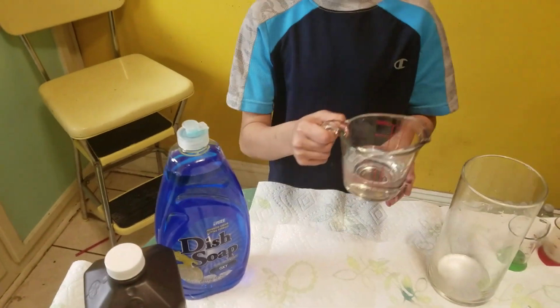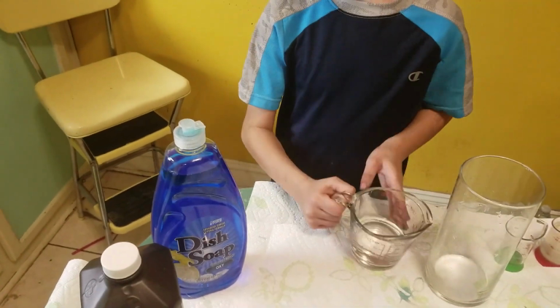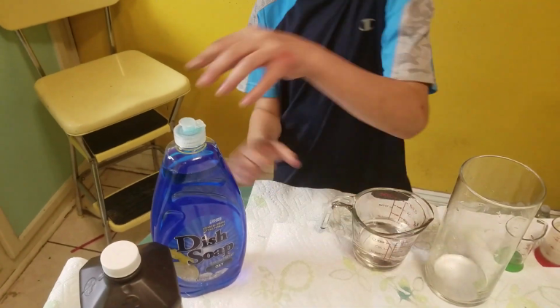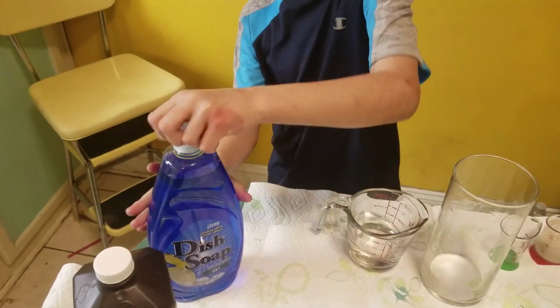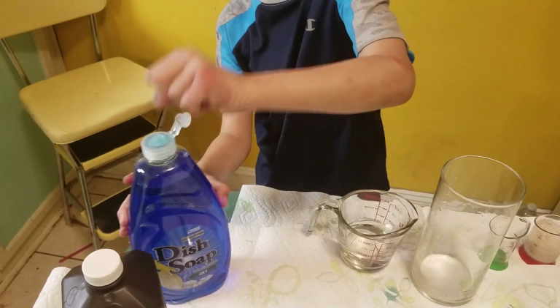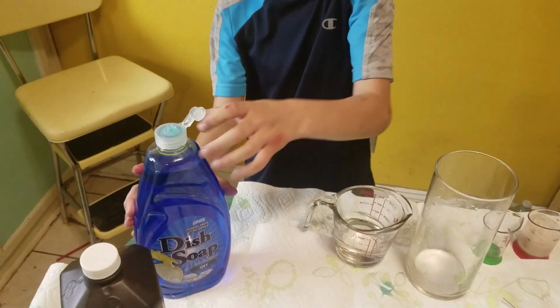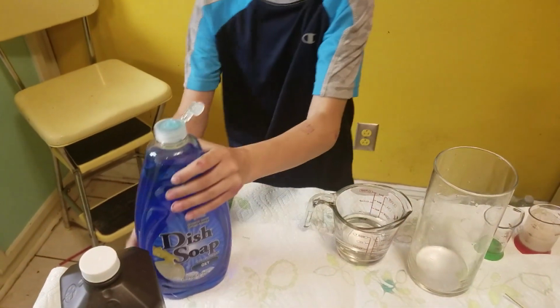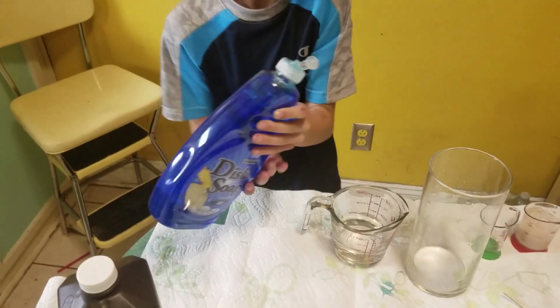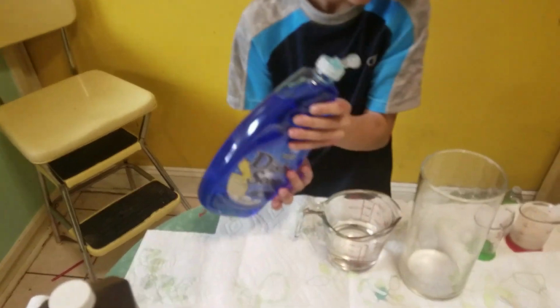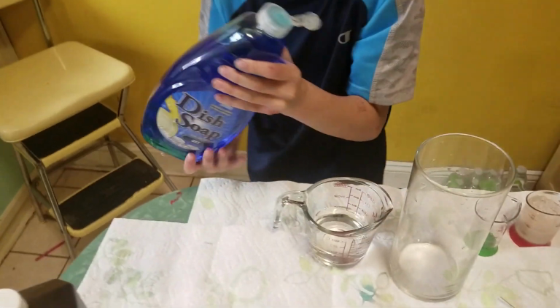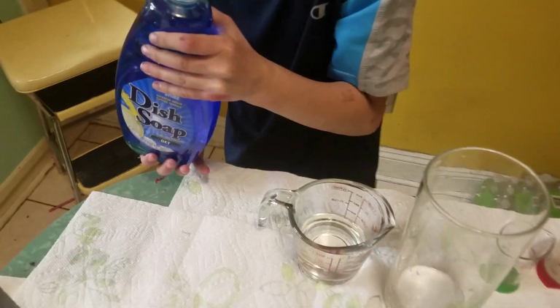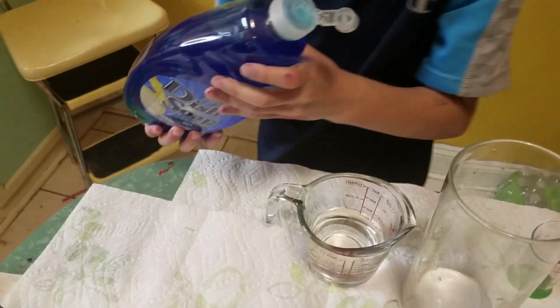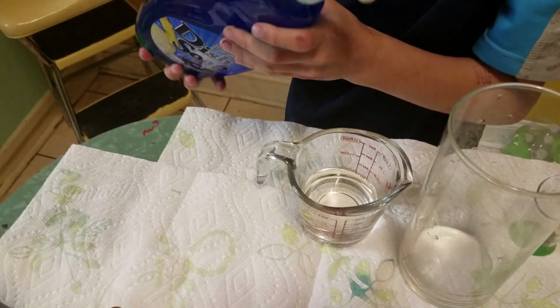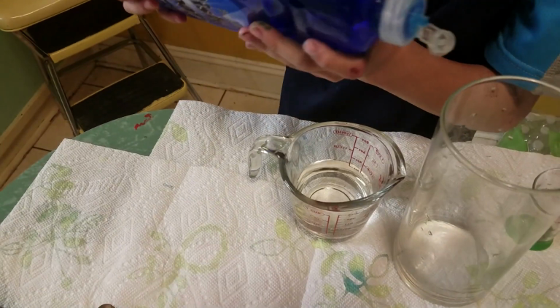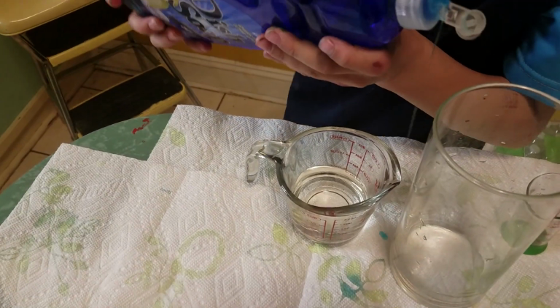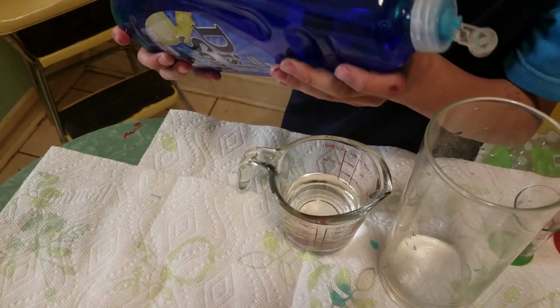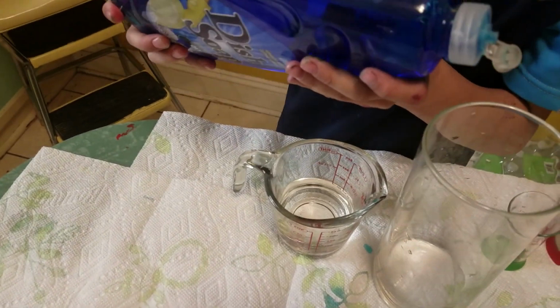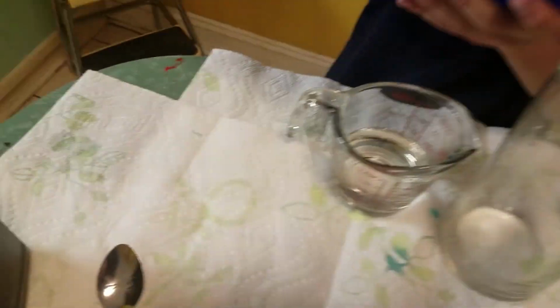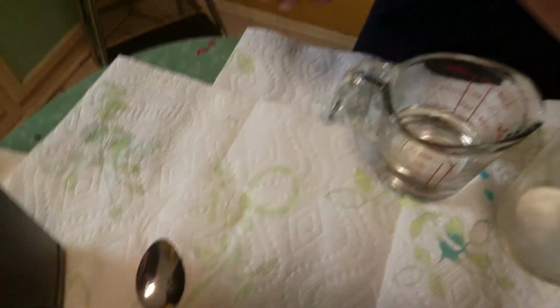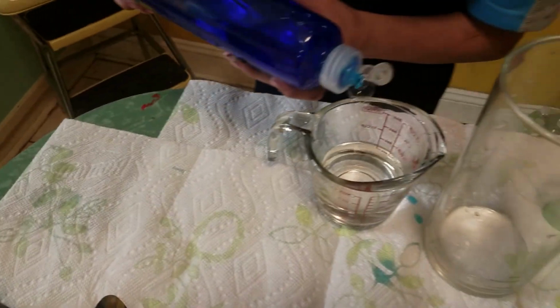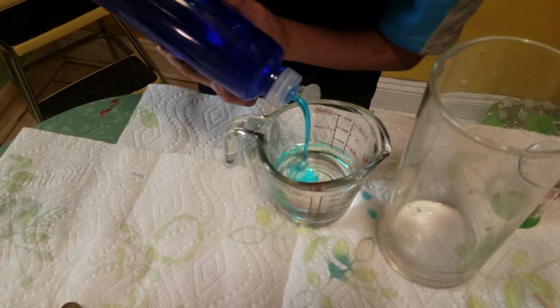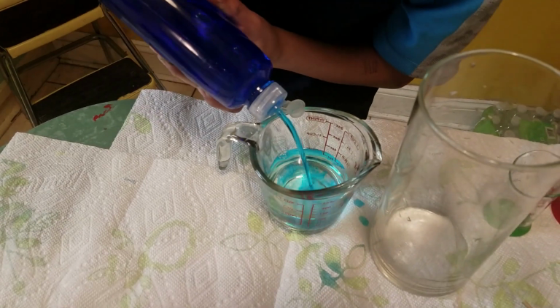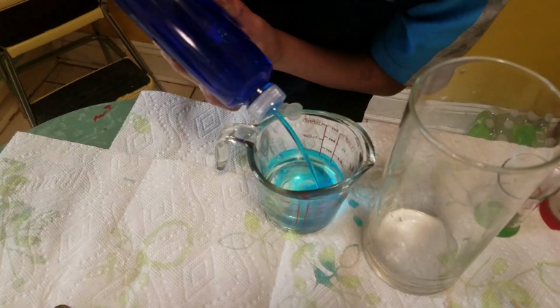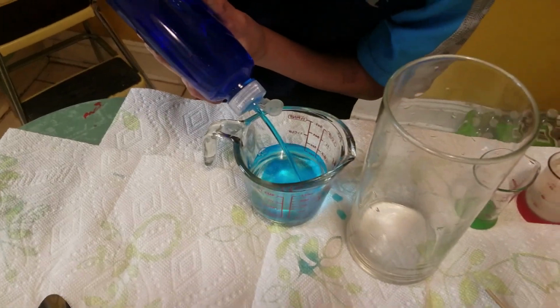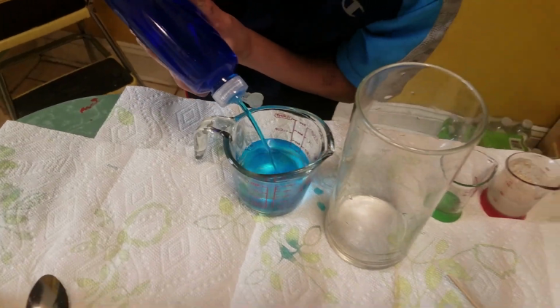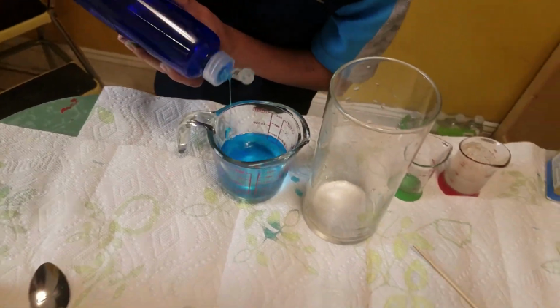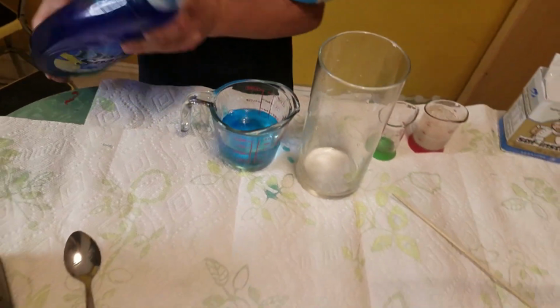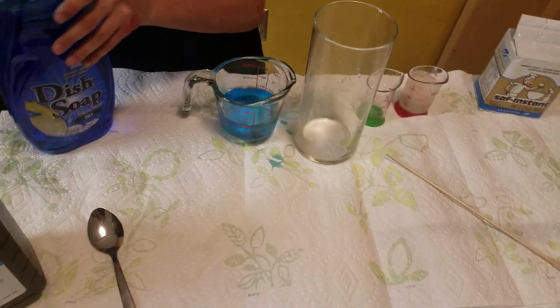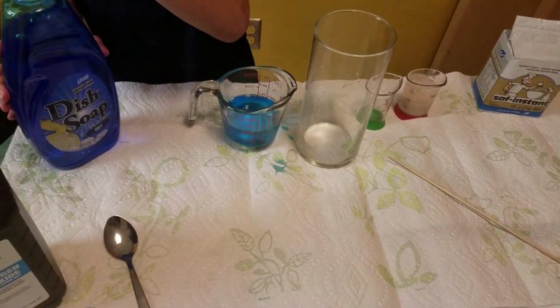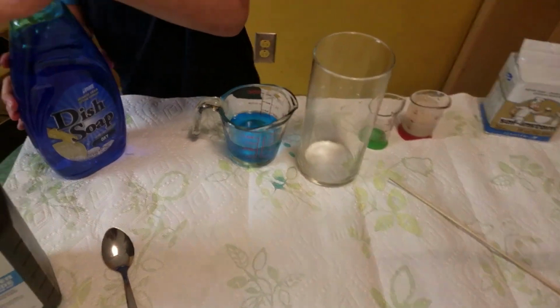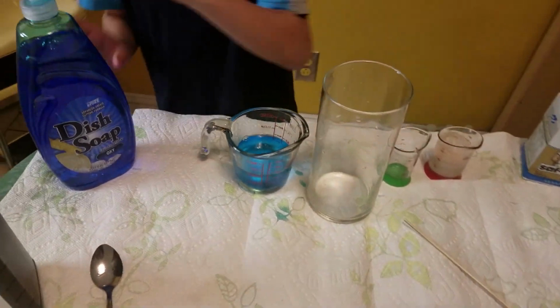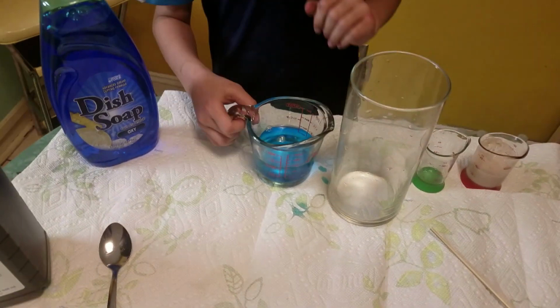Now you're gonna take a big squirt of the dish soap and put it into that hydrogen peroxide. Good — squirt it in there. That's good! Okay, now stir it up with the spoon.